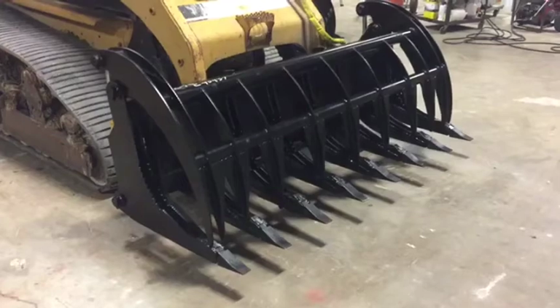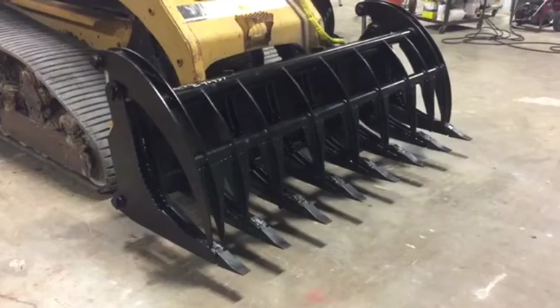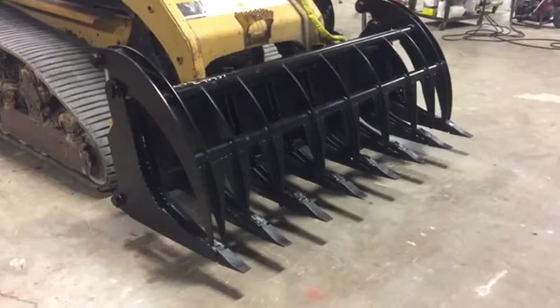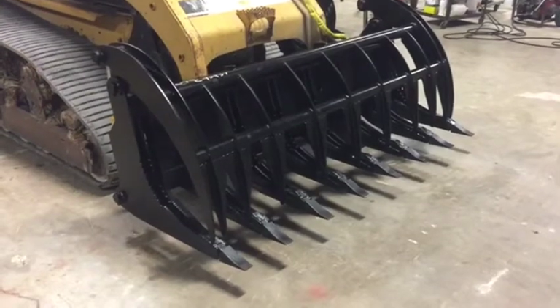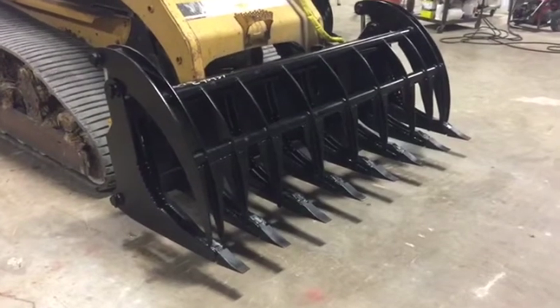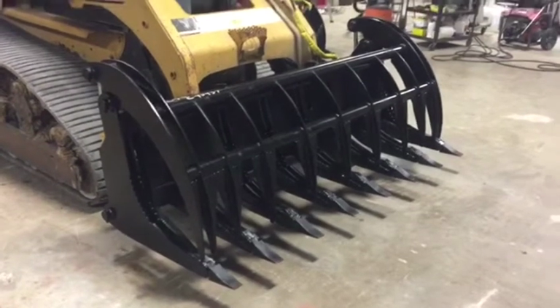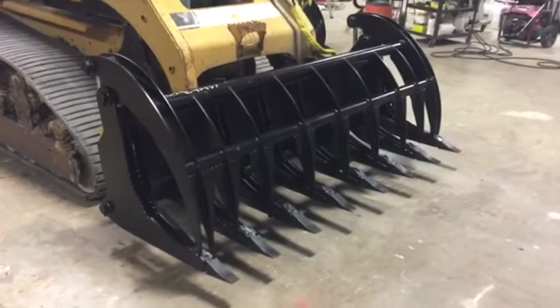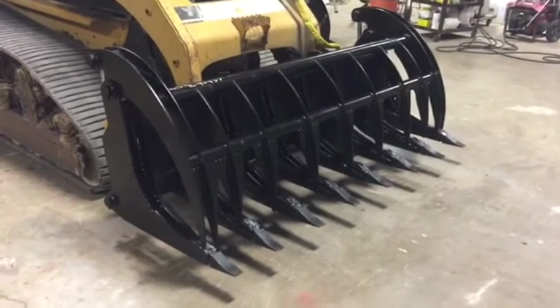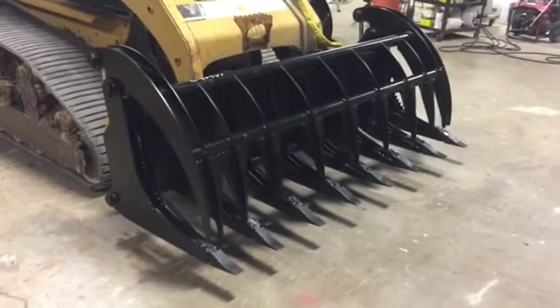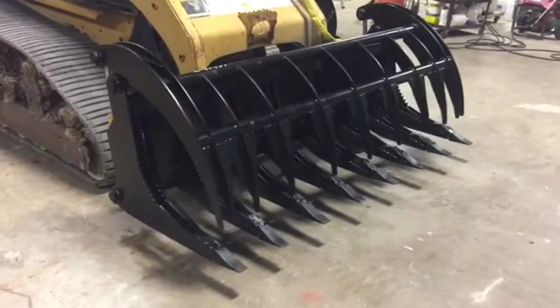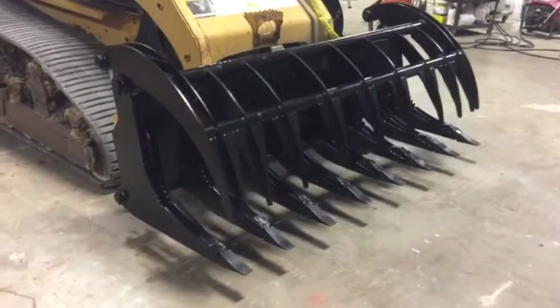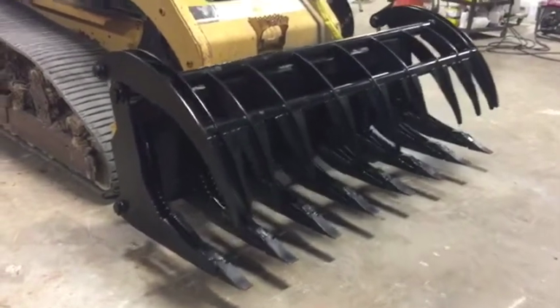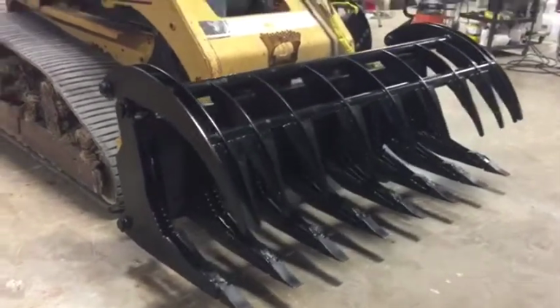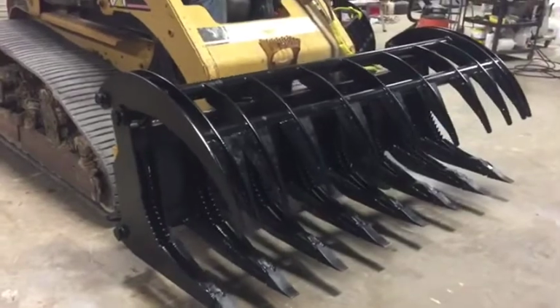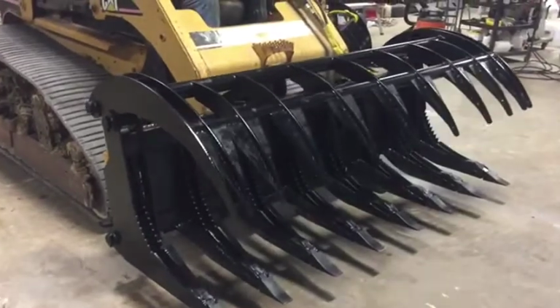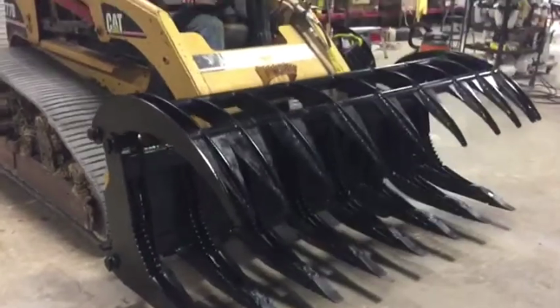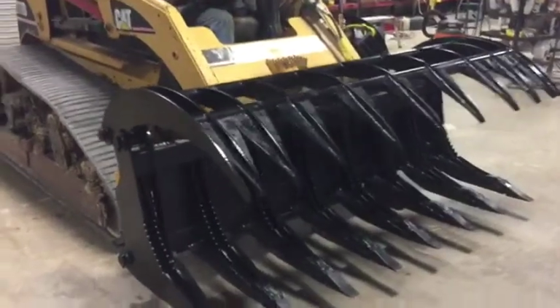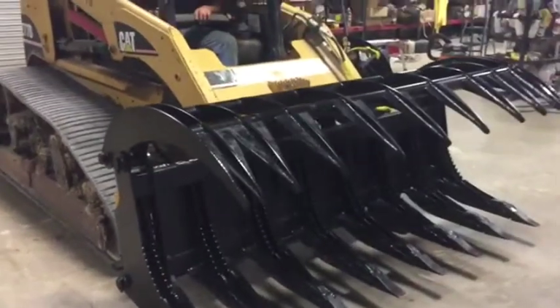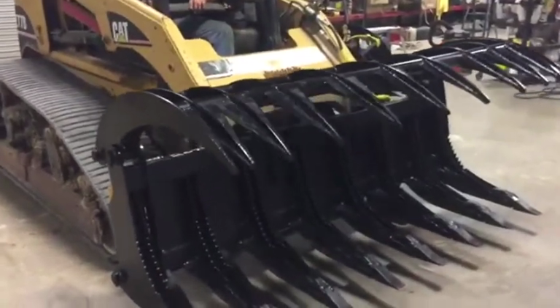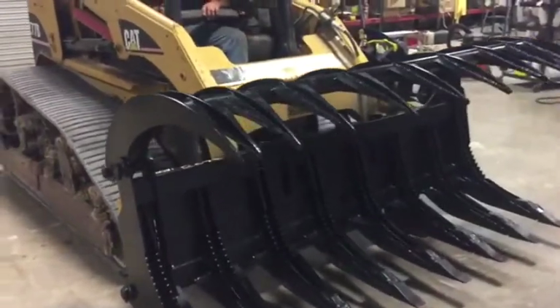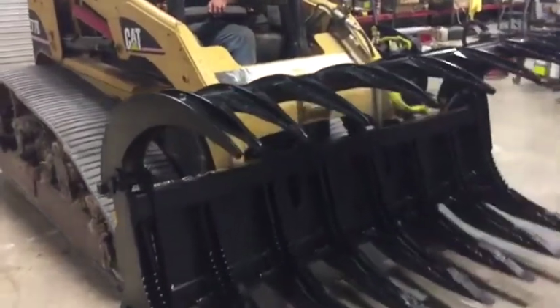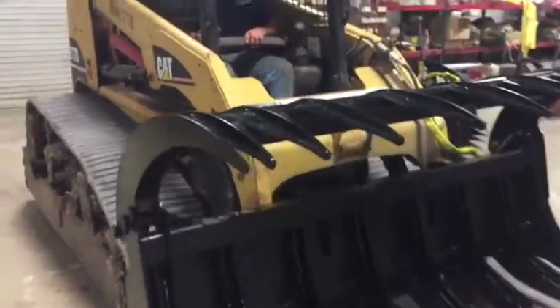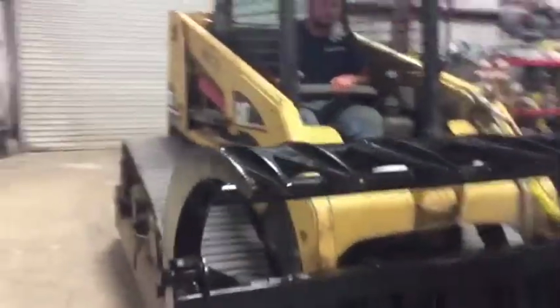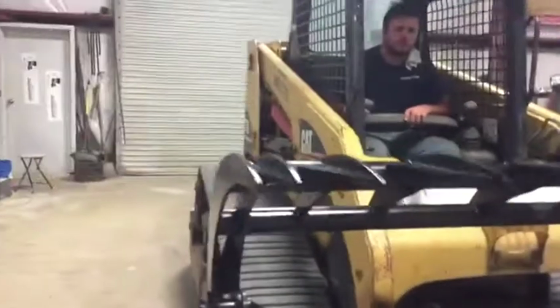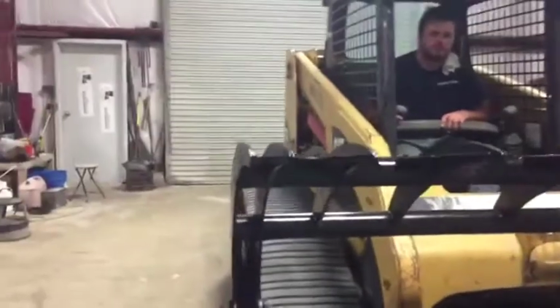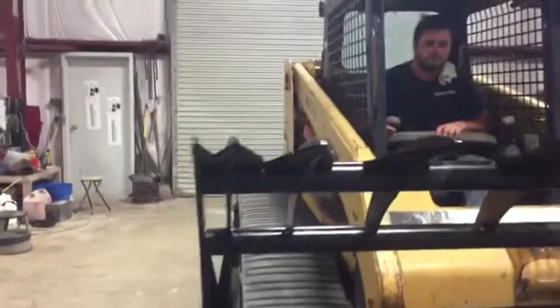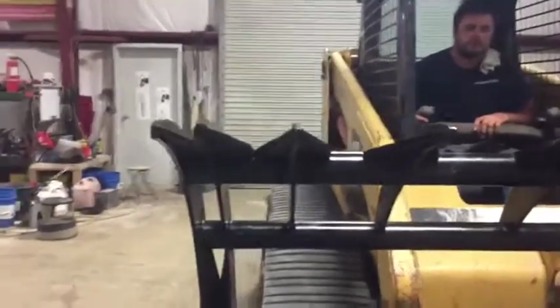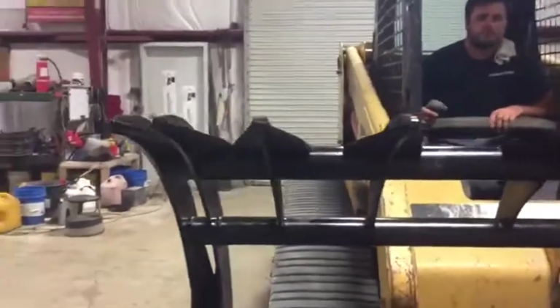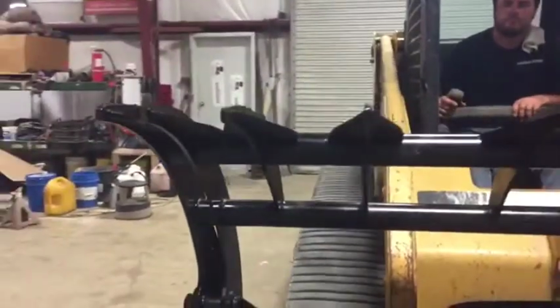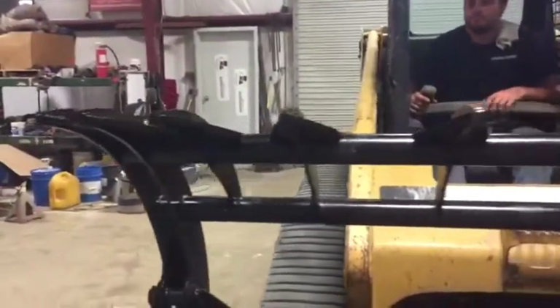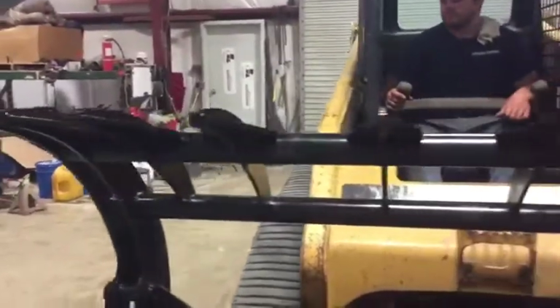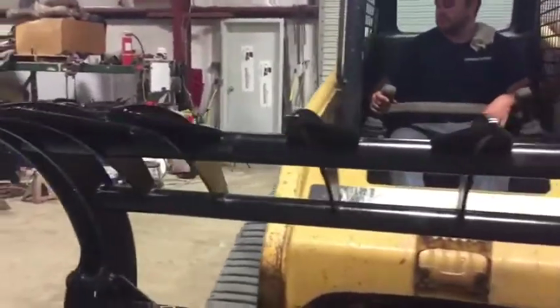We're going to show you operating this 84-inch heavy duty root grapple. As you can see, the function going up right here — a little slow so you can see it. It has a double gusset on the grapple part here. Nice heavy duty grappler walk-through, you're going to see it doing what it's supposed to do.